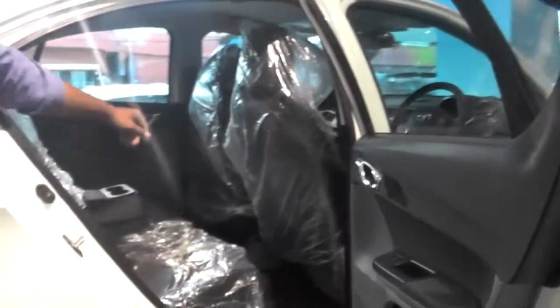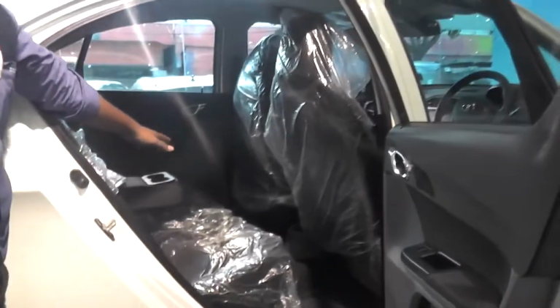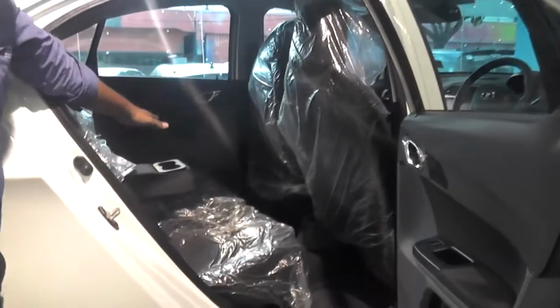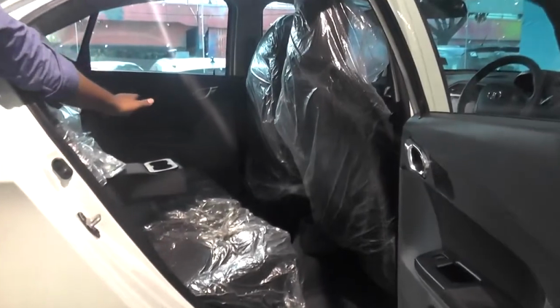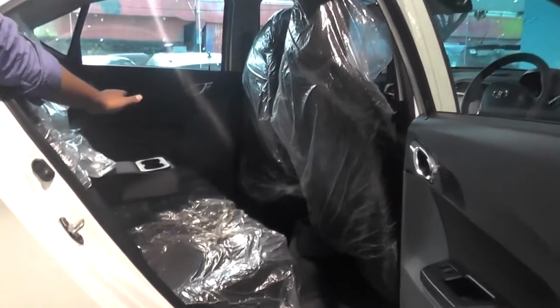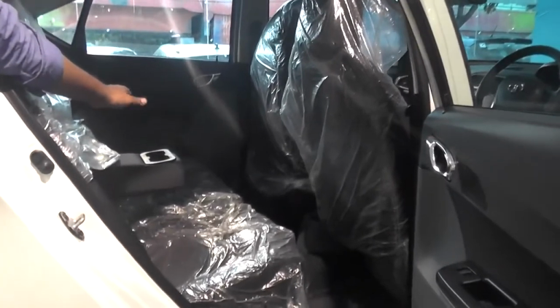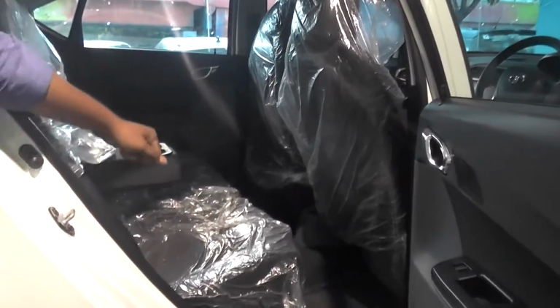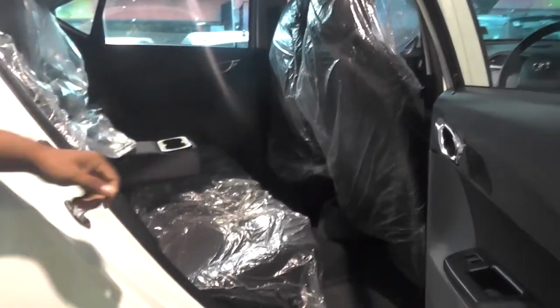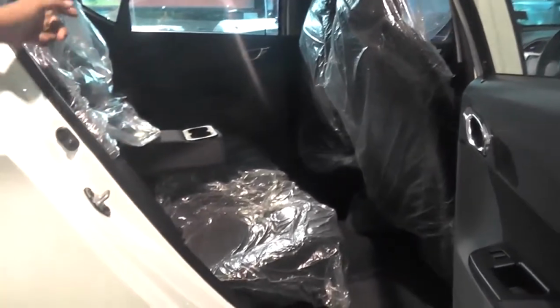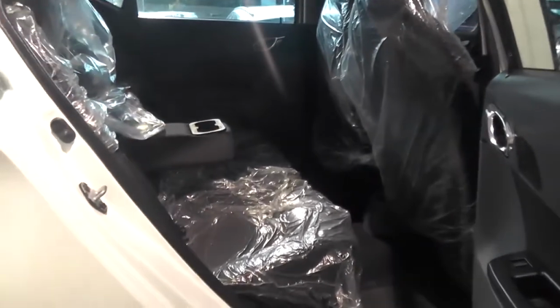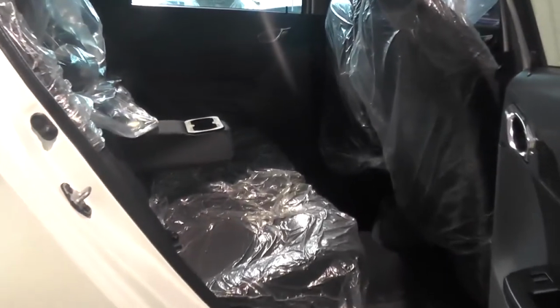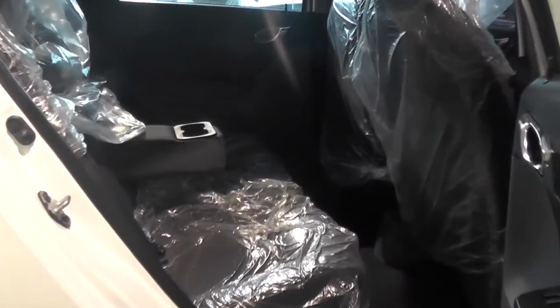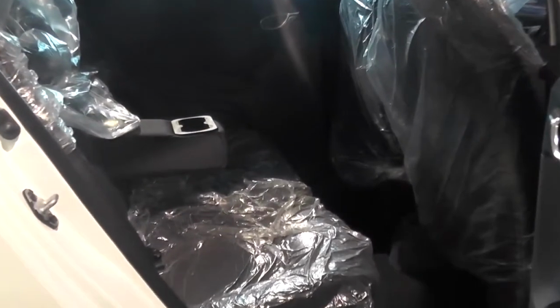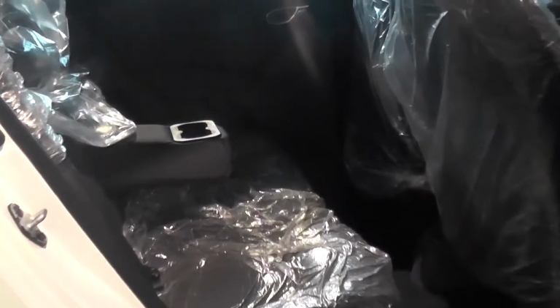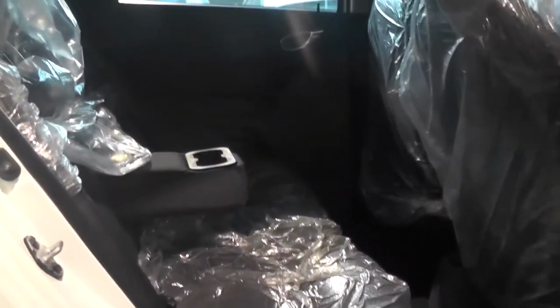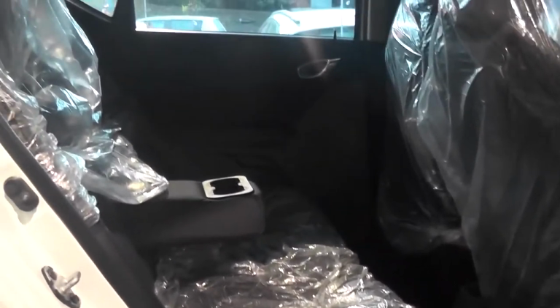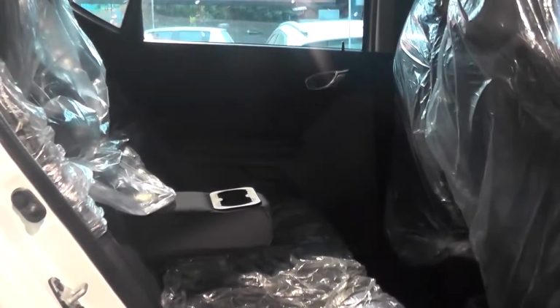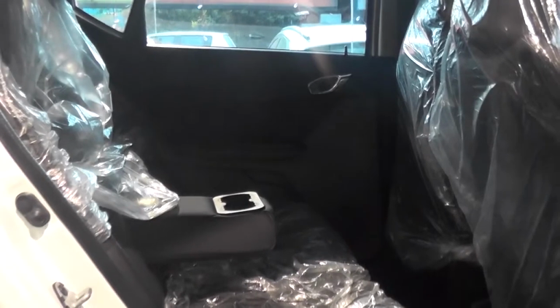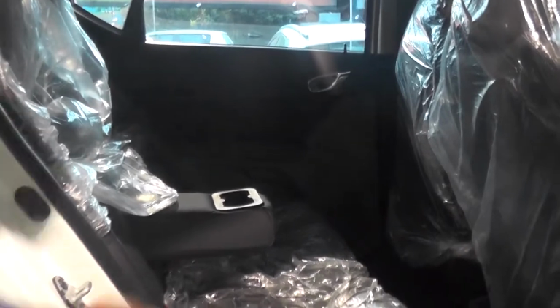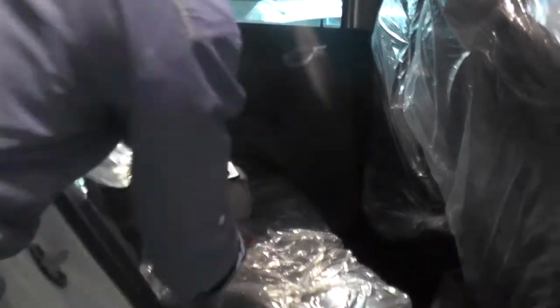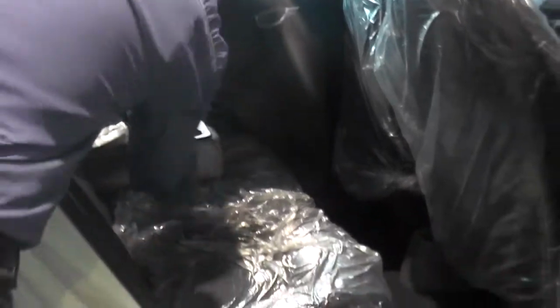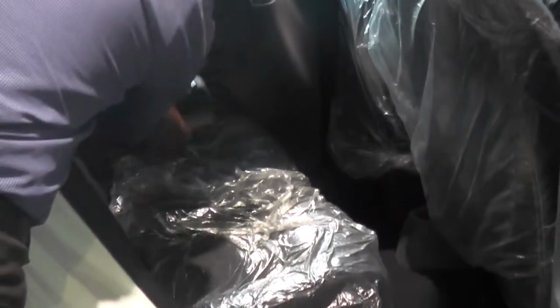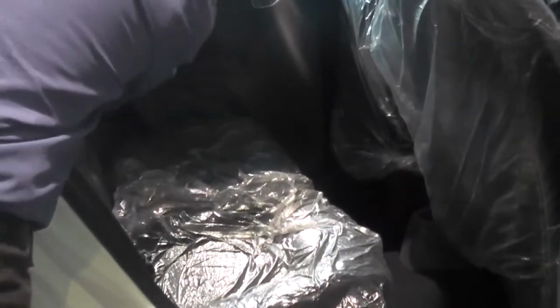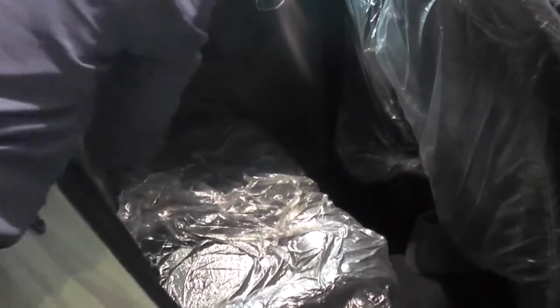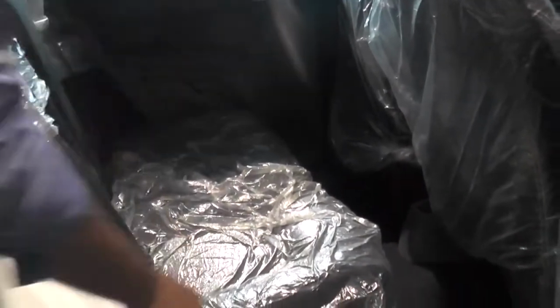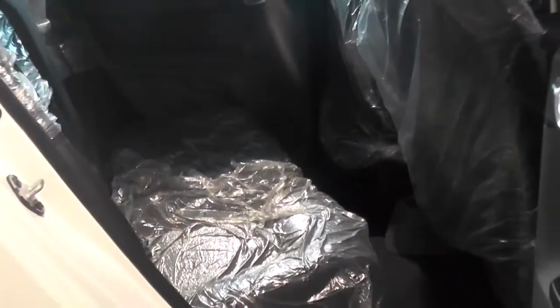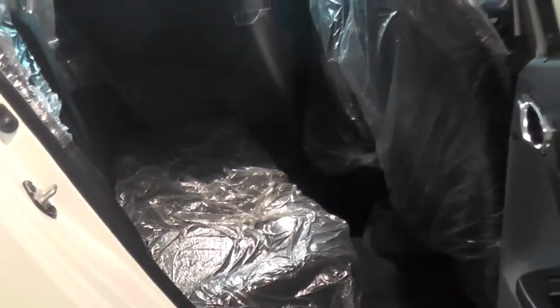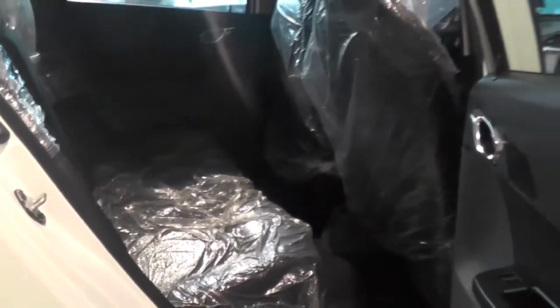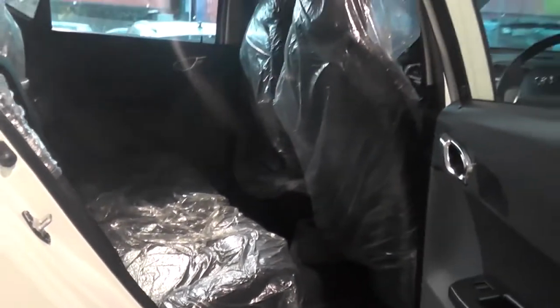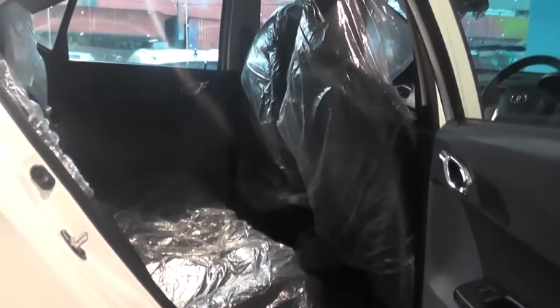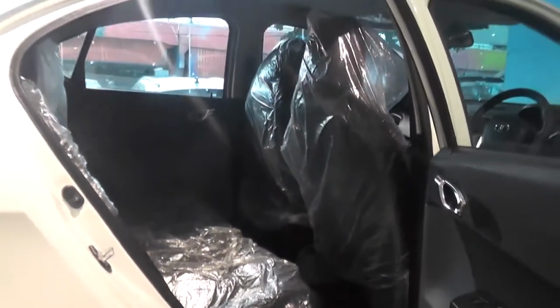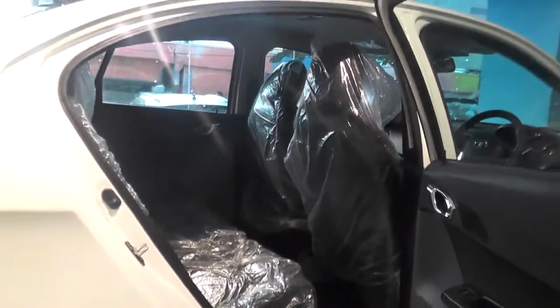This is a rear armrest — a new feature. This is the Tigor design, very nice. It is sharp and stylish.